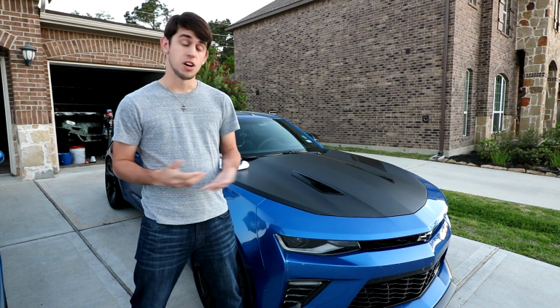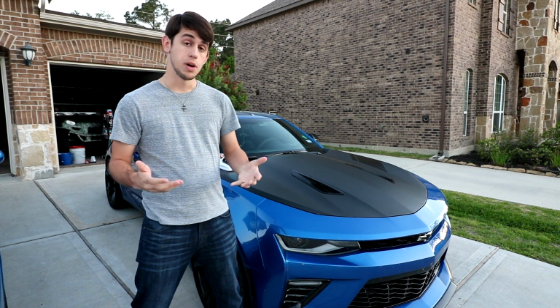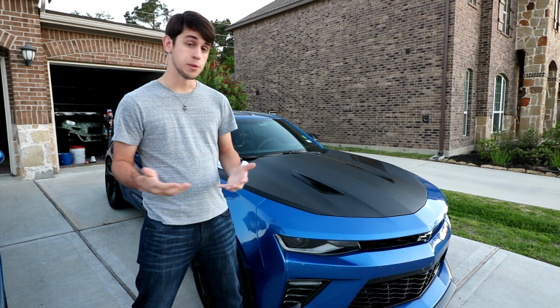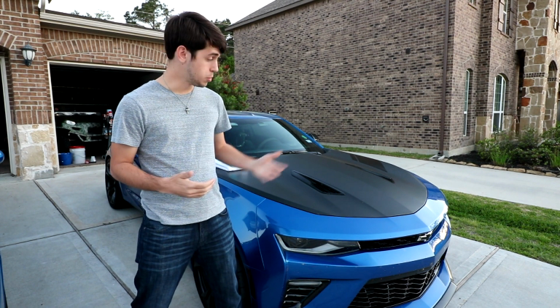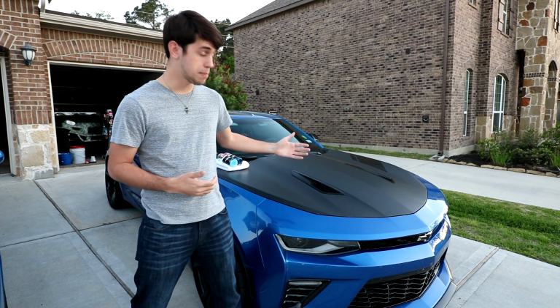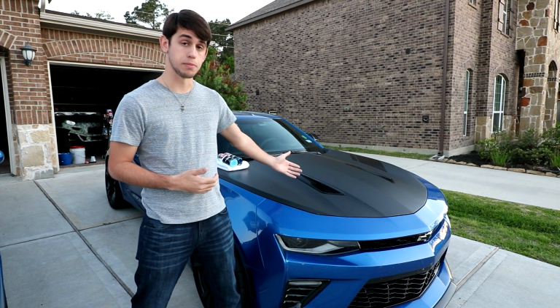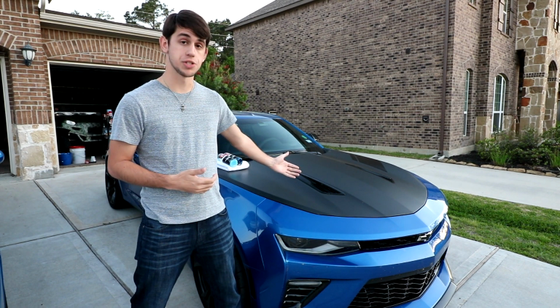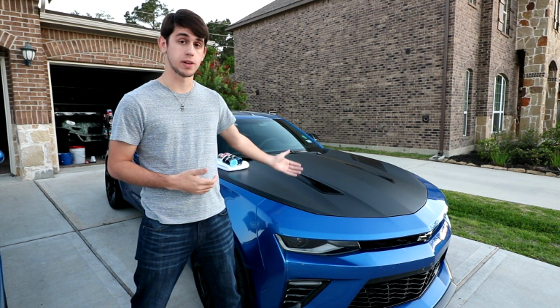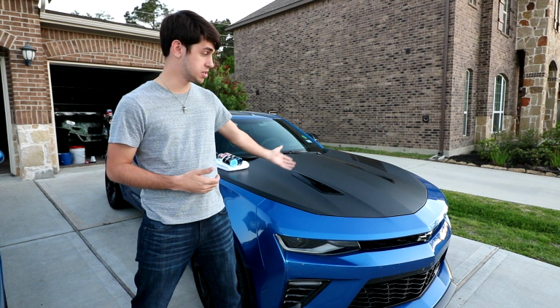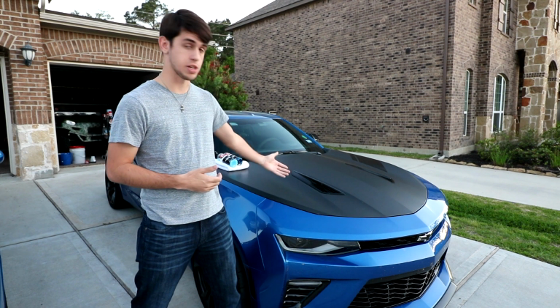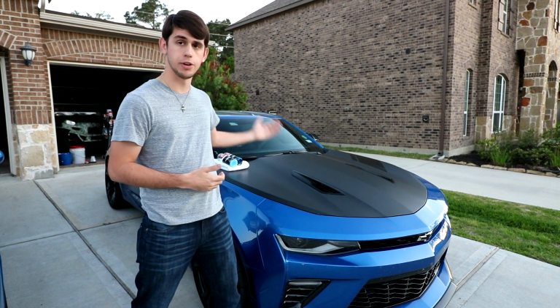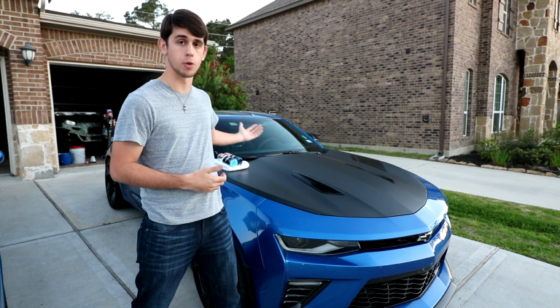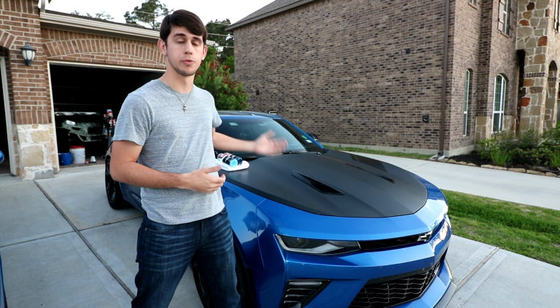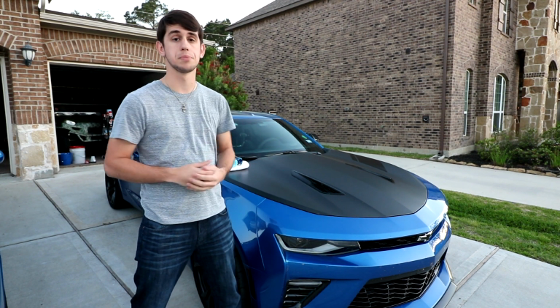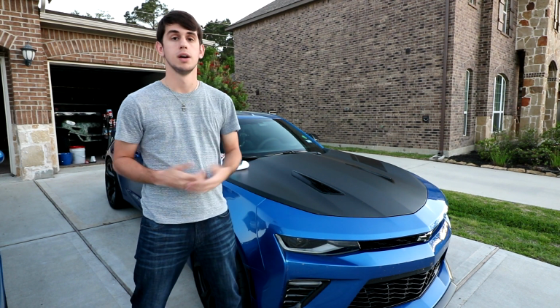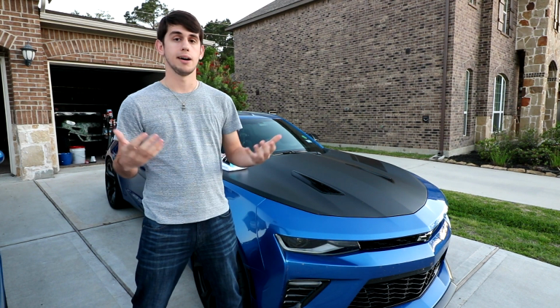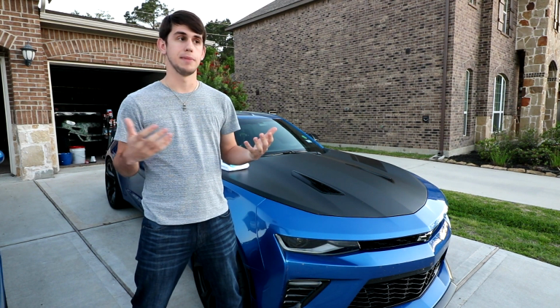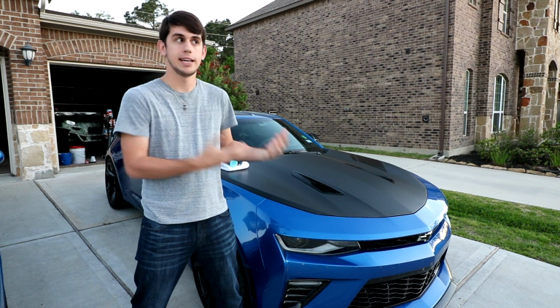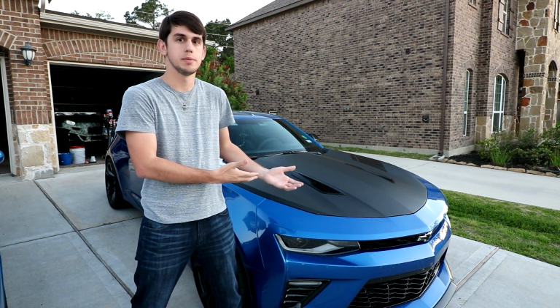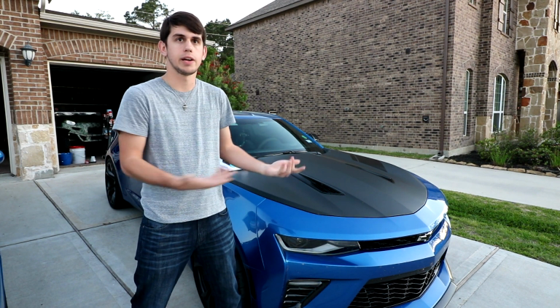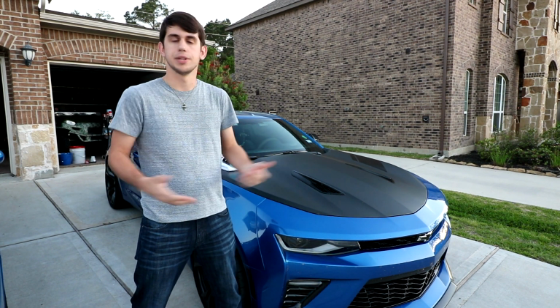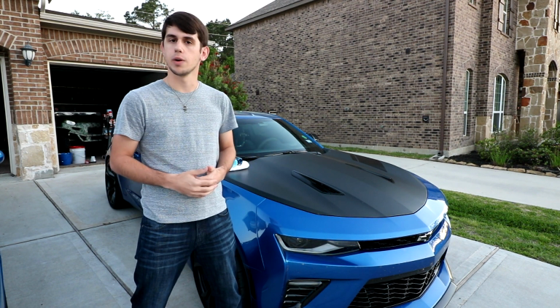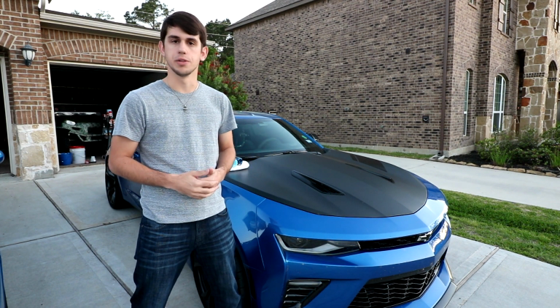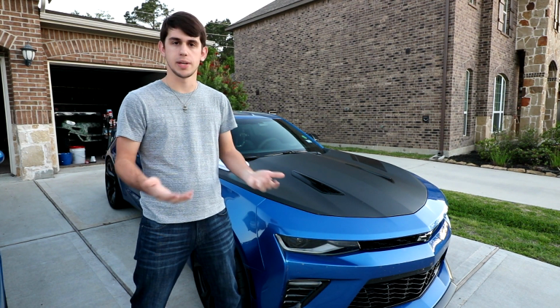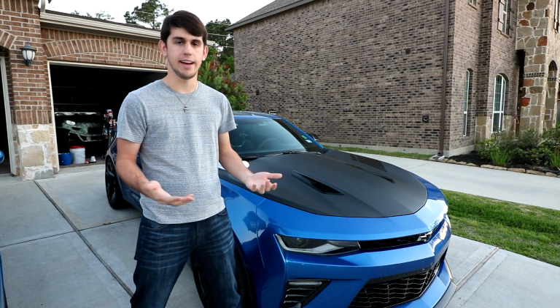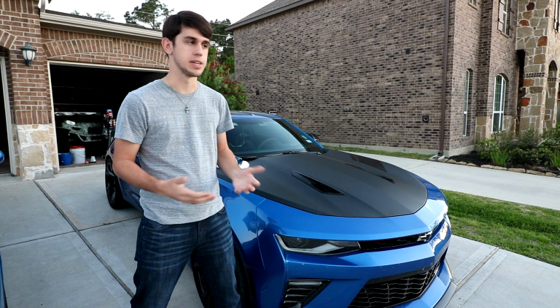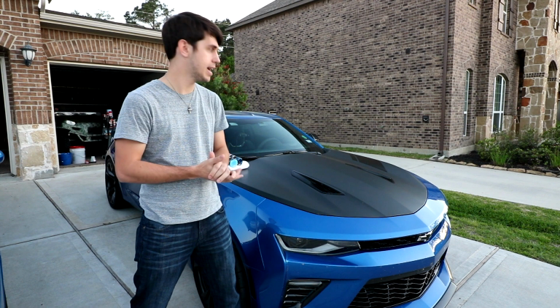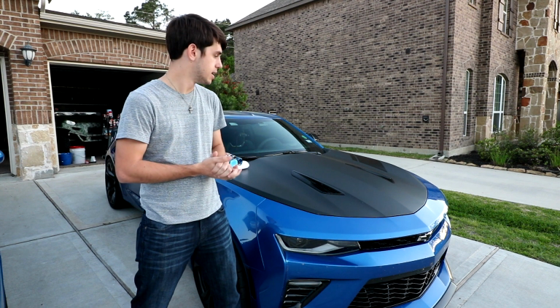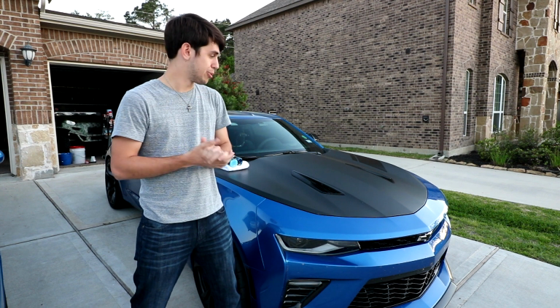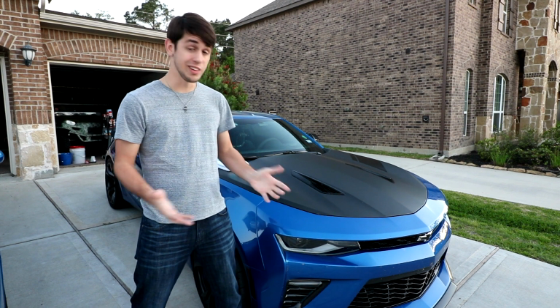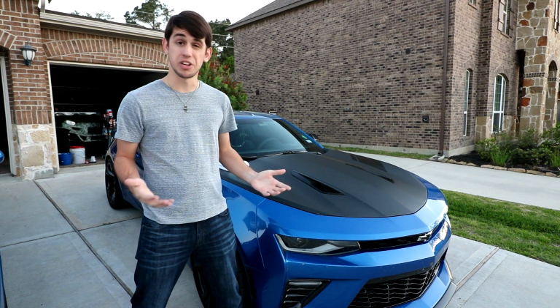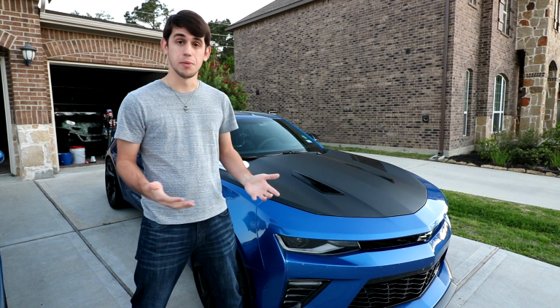You also have people who wrap certain portions of the car, such as the hood or roof, and then they're like, 'Alright, now what do I do? How do I take care of this?' And really it's pretty simple.